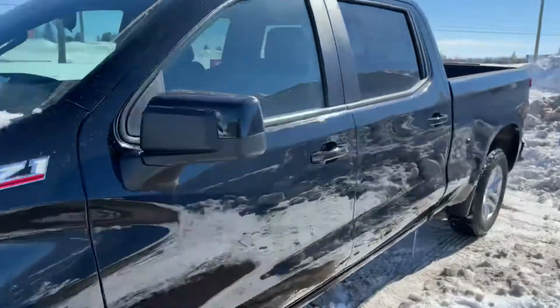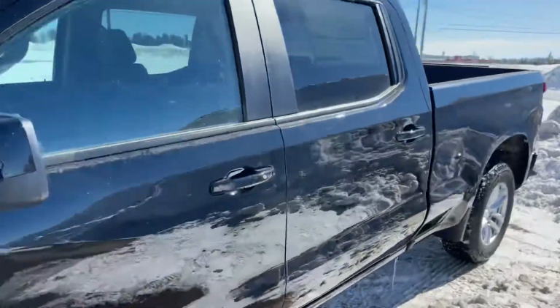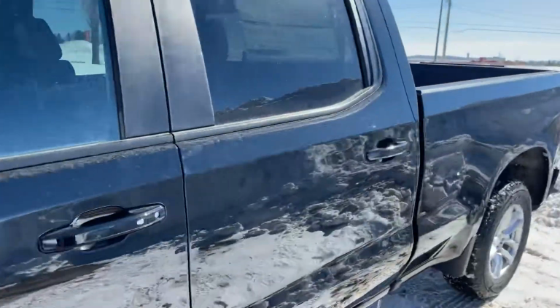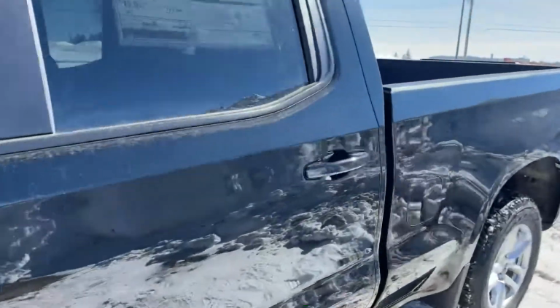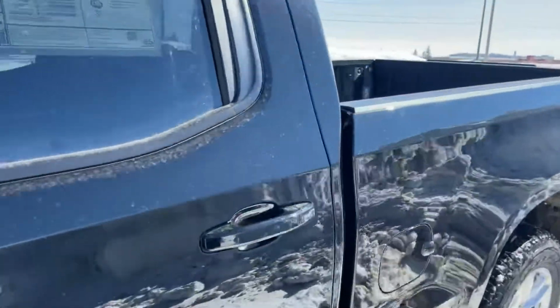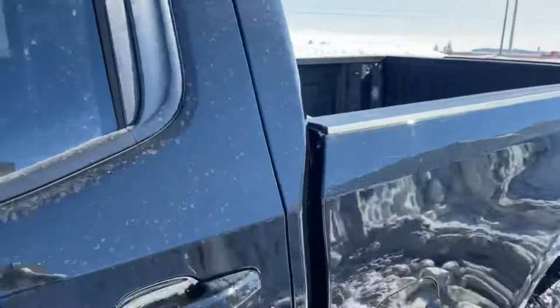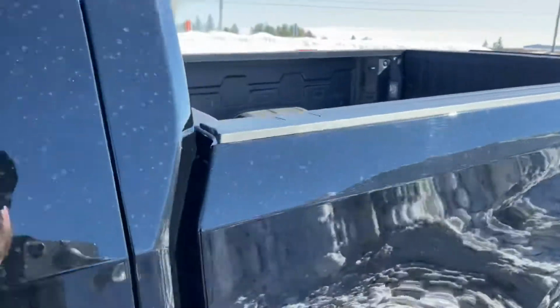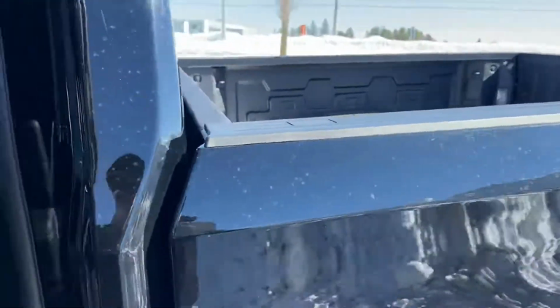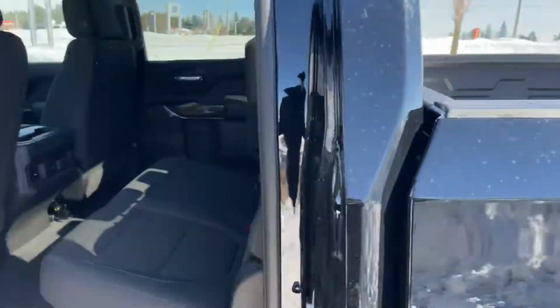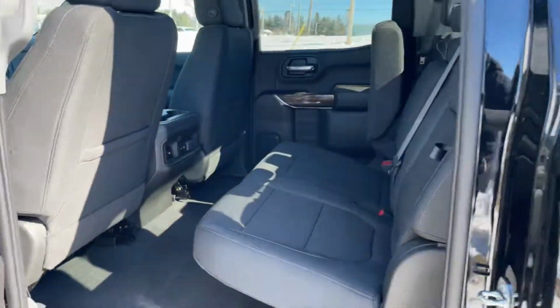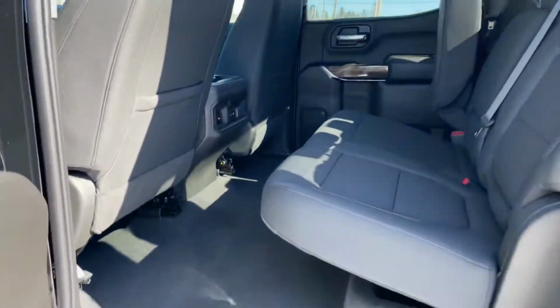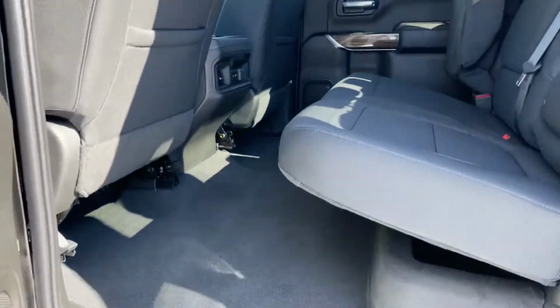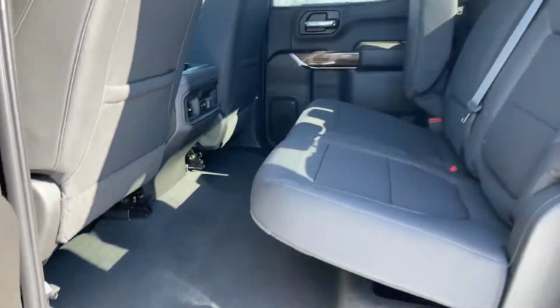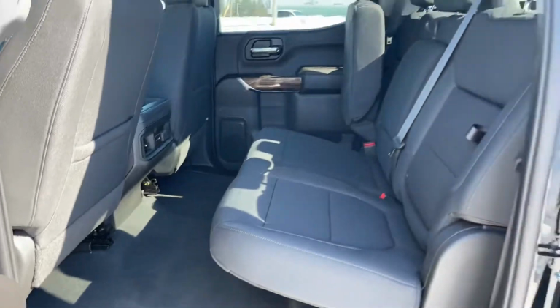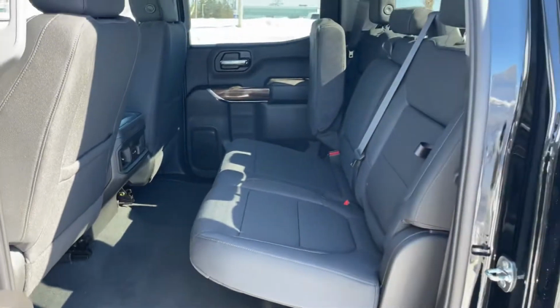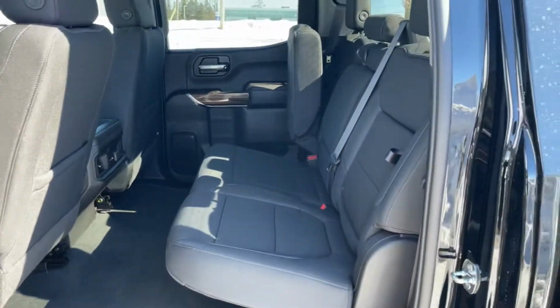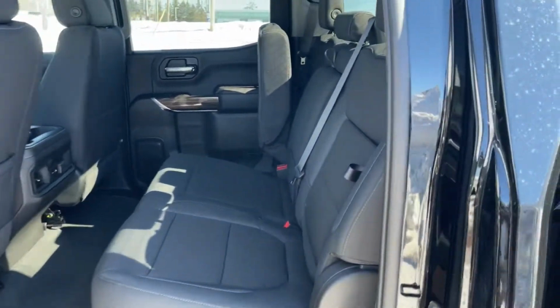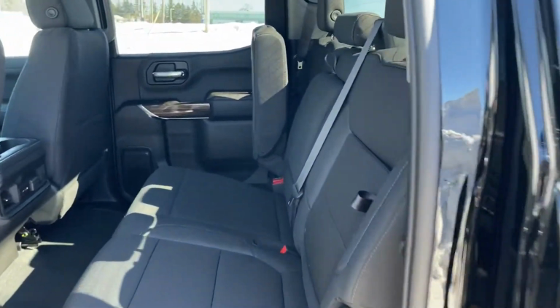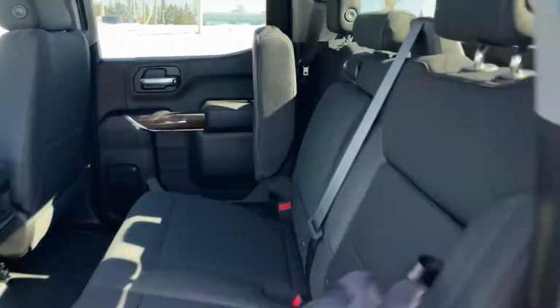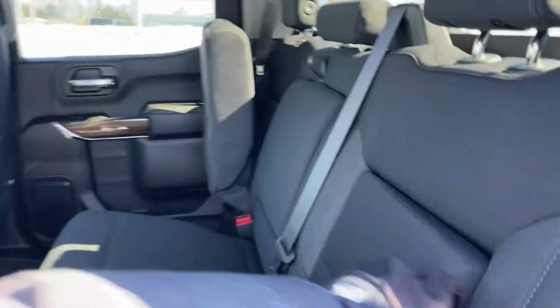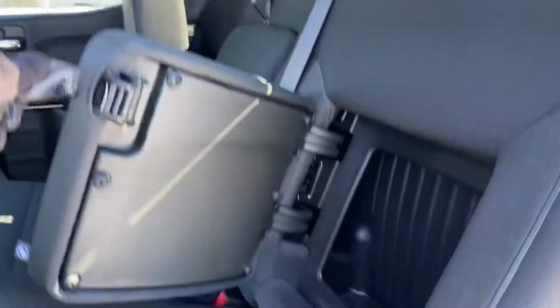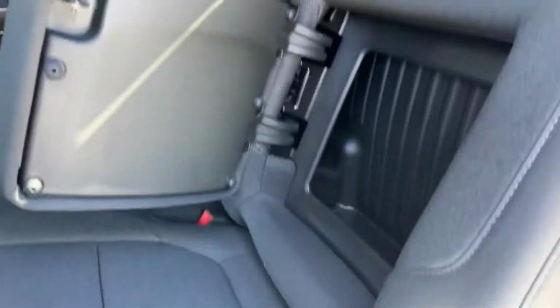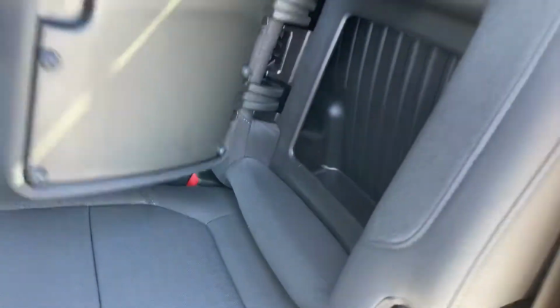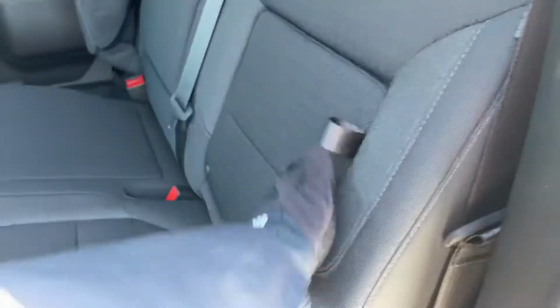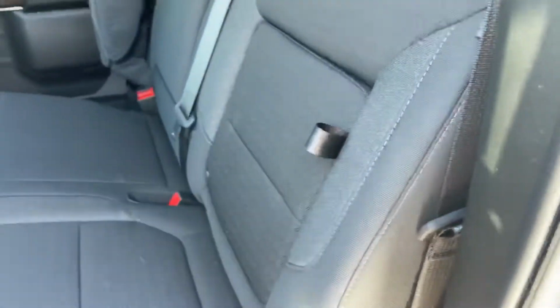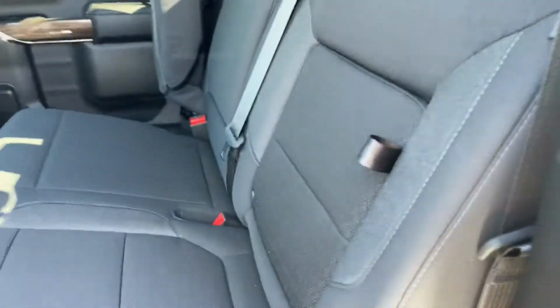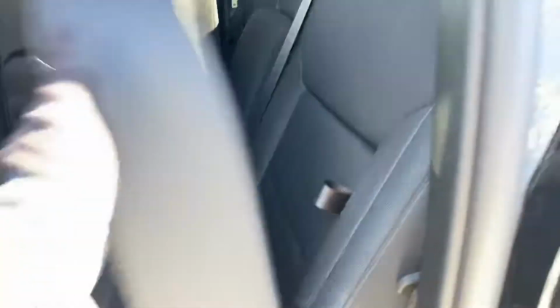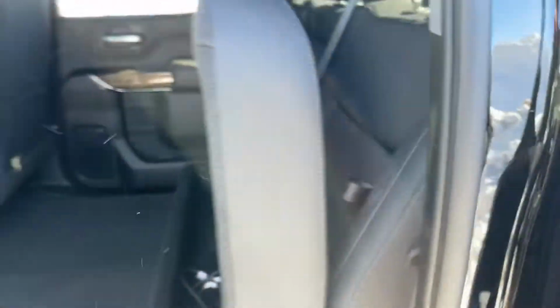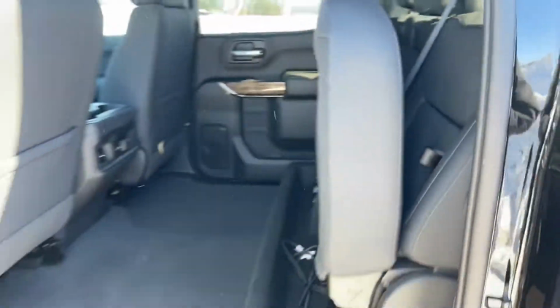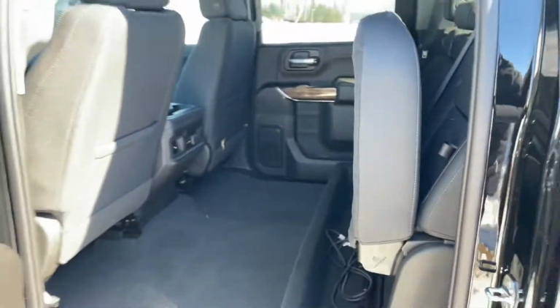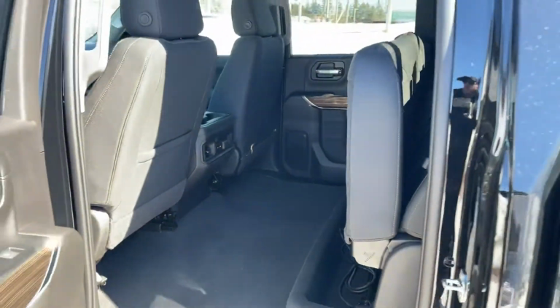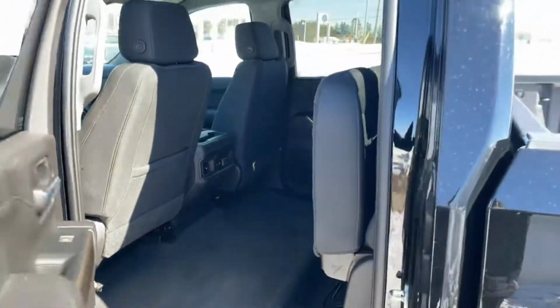Heading out to the back, as mentioned, this is the larger four-door, so there's tons of room. Cloth interior throughout this one. There's a nice little storage area here in the back of the seats, and of course these seats will flip up as well.